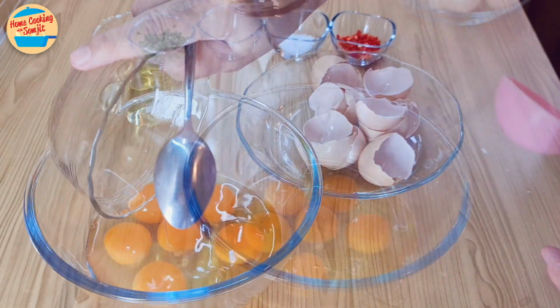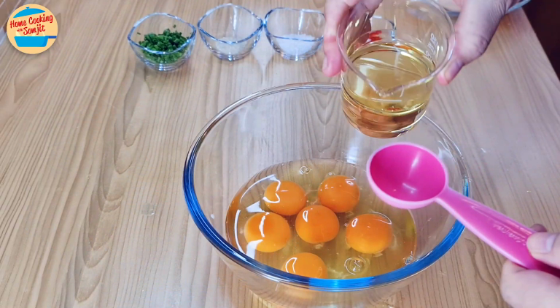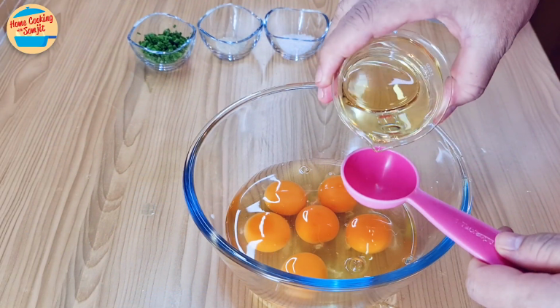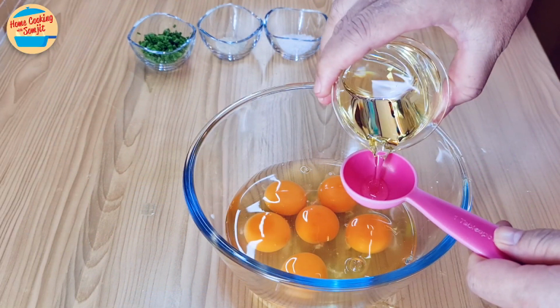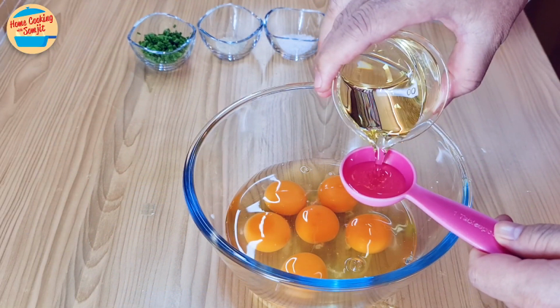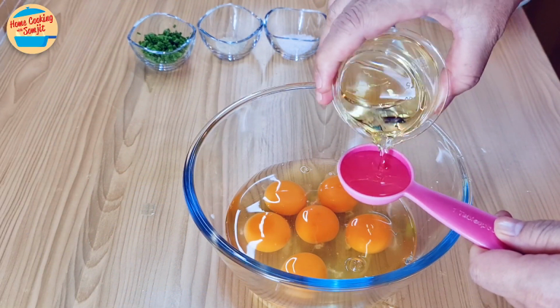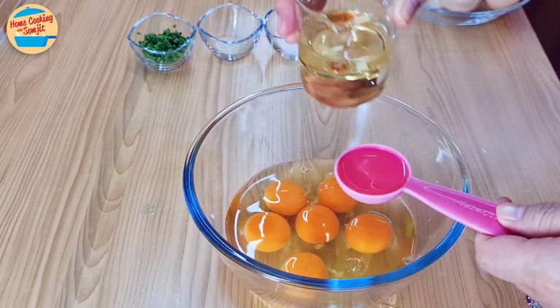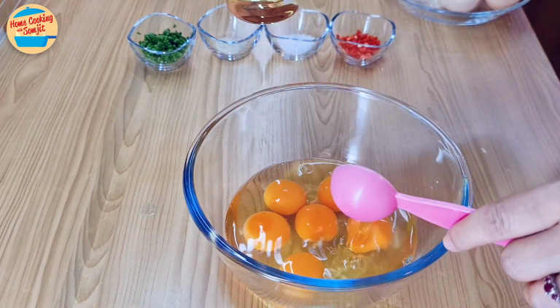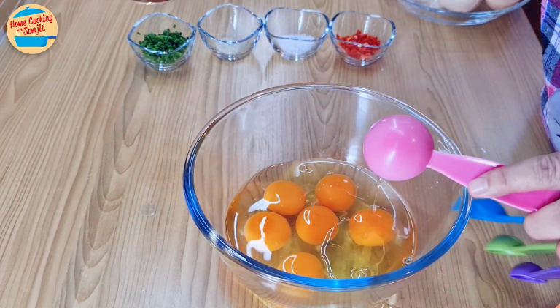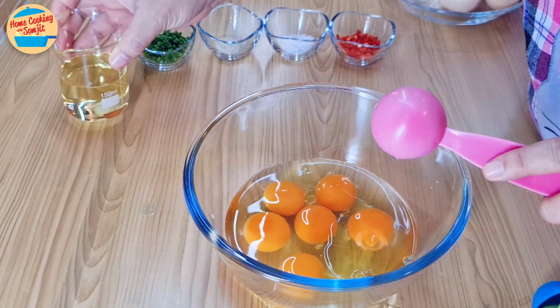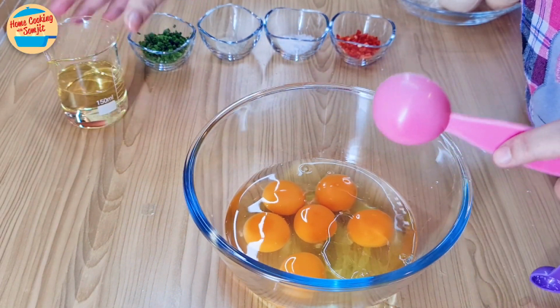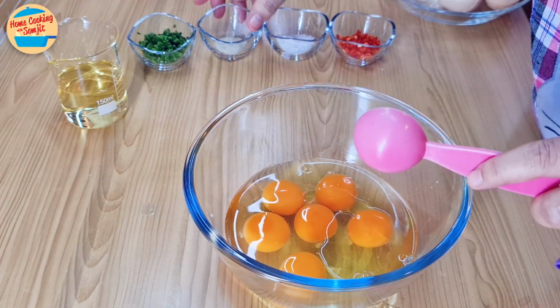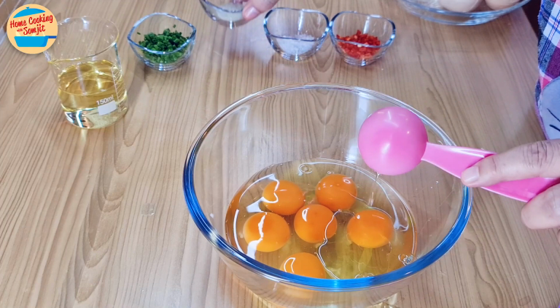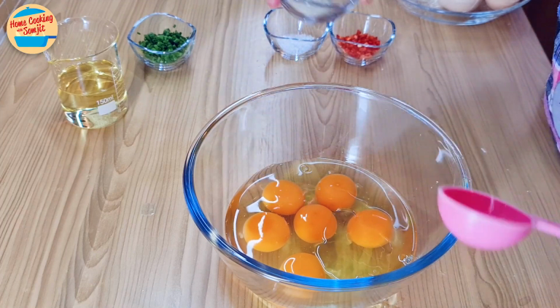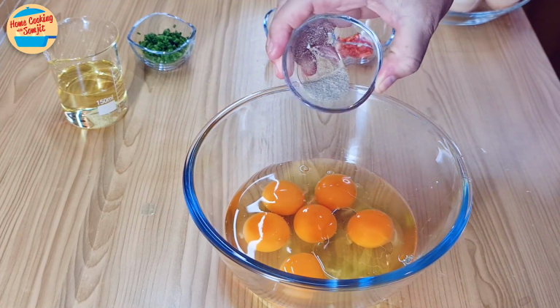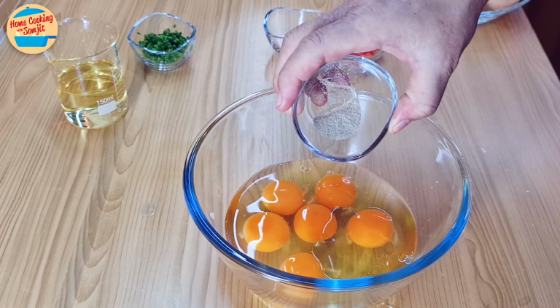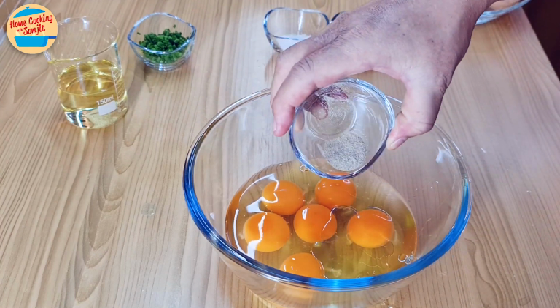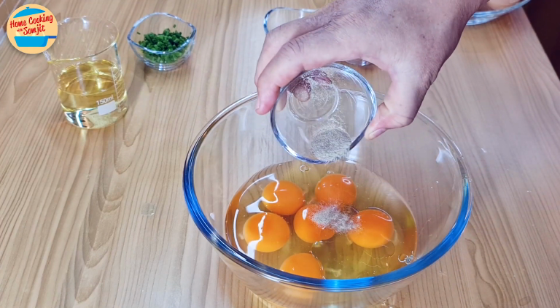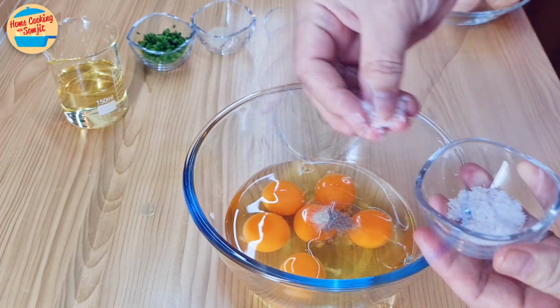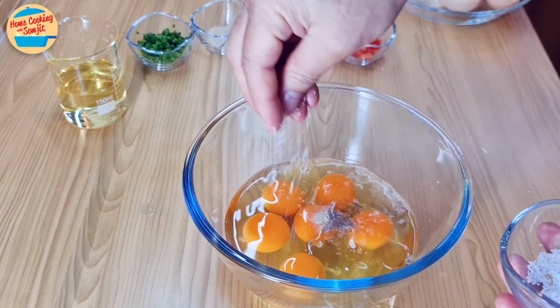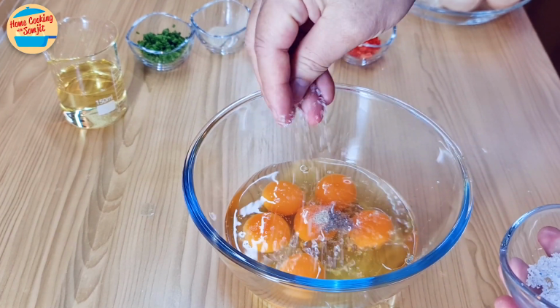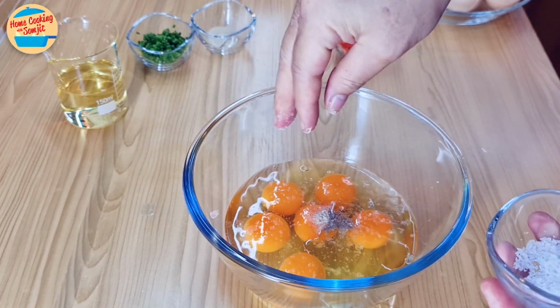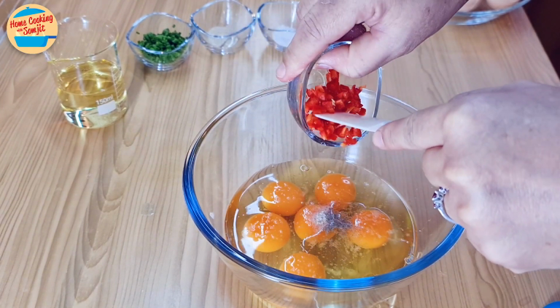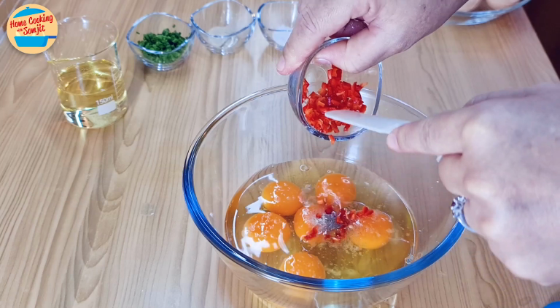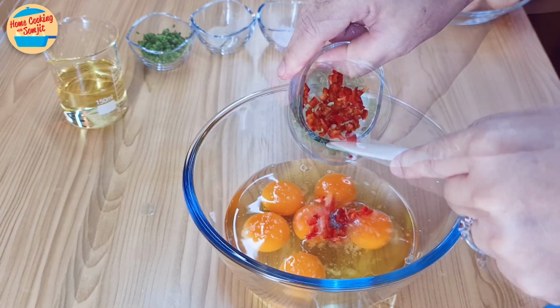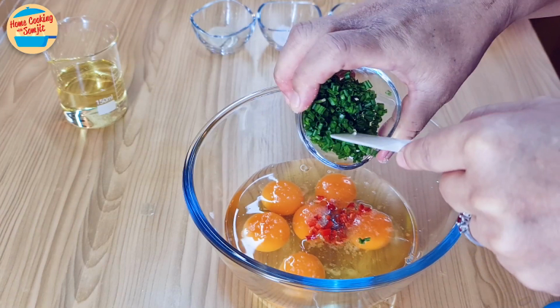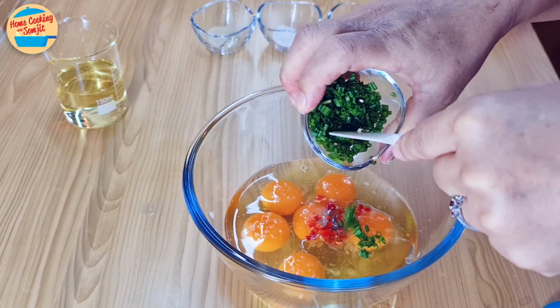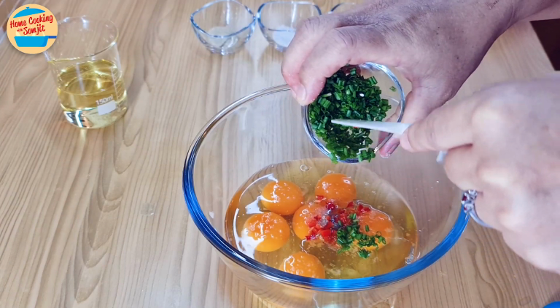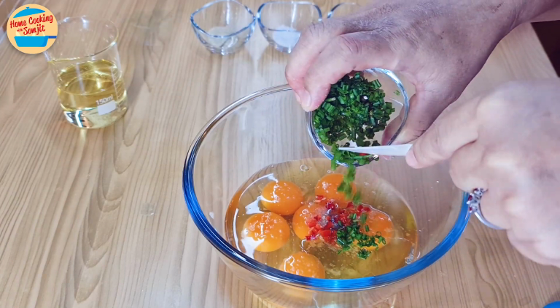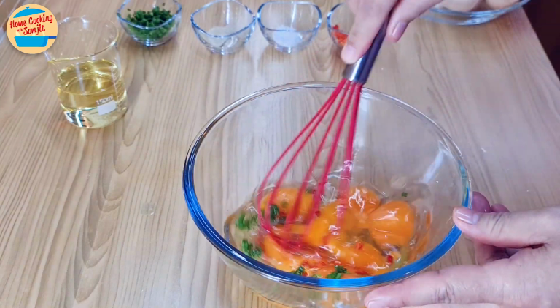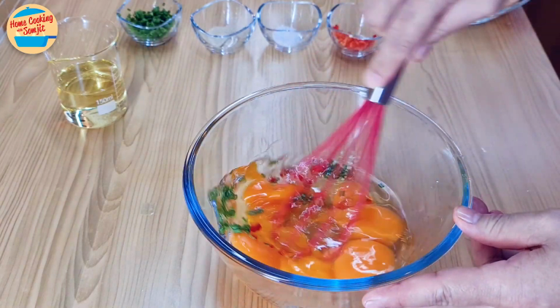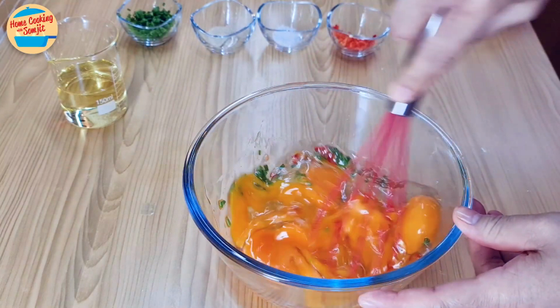Add 1 tbsp of cooking oil into the eggs. This helps to reduce its oiliness later. Then add 1.5 tsp of pepper, 1.3 tsp of salt, some chillies, and spring onions. Whisk until well combined.